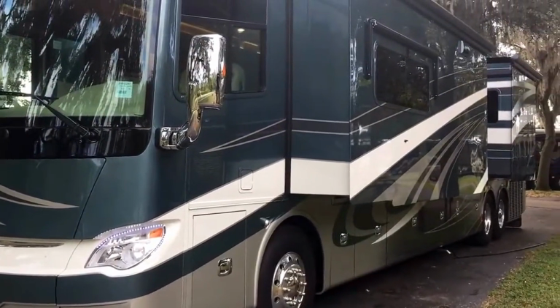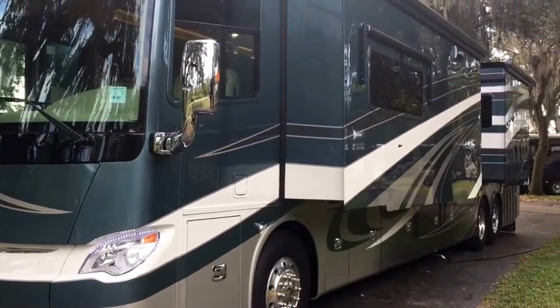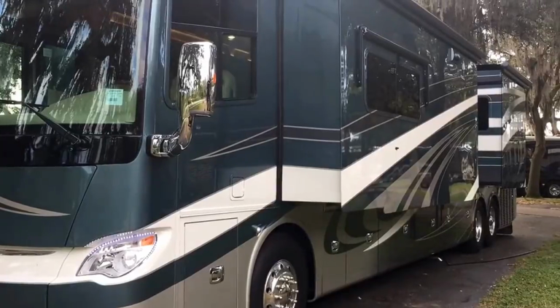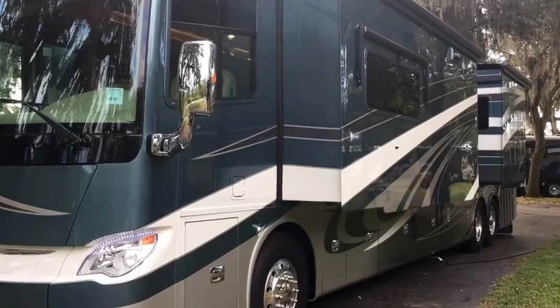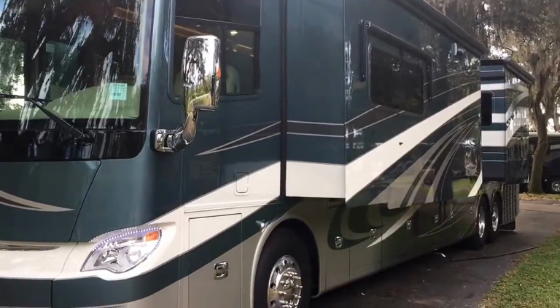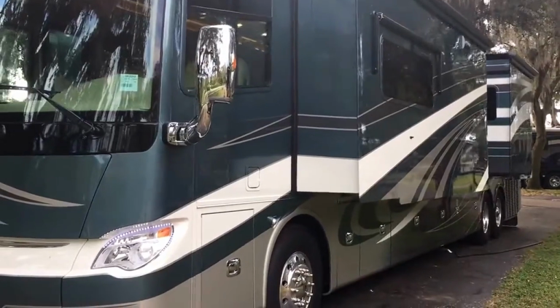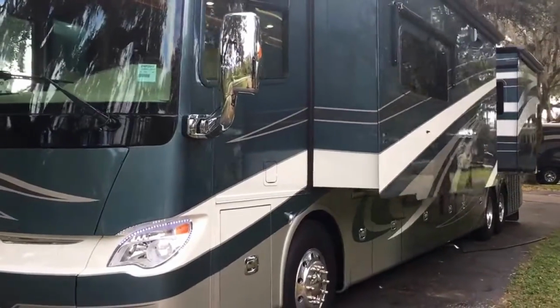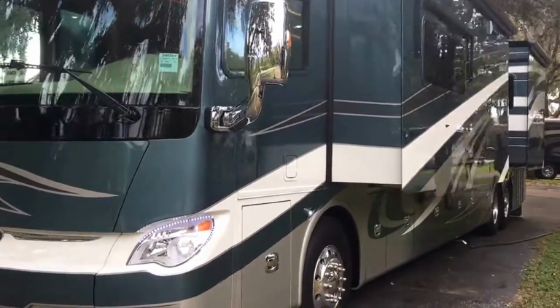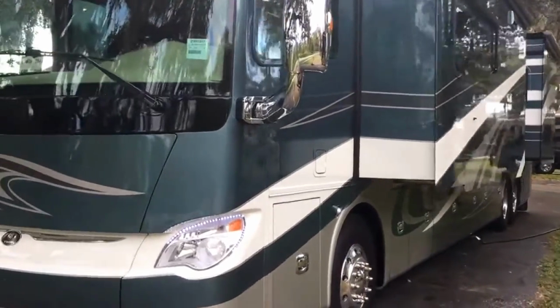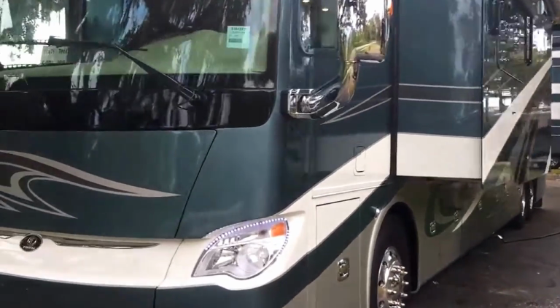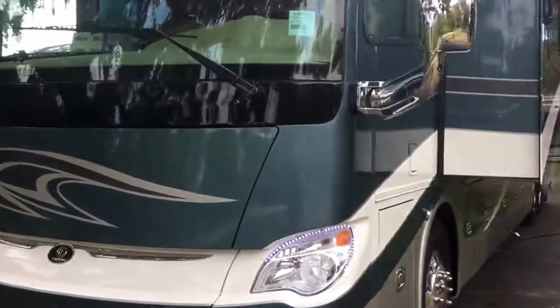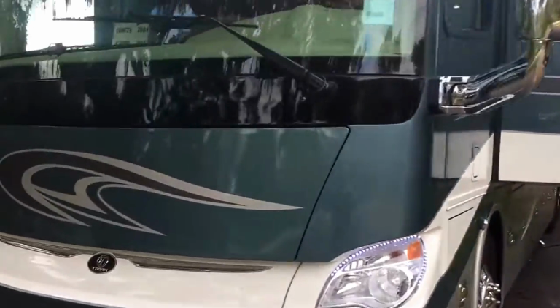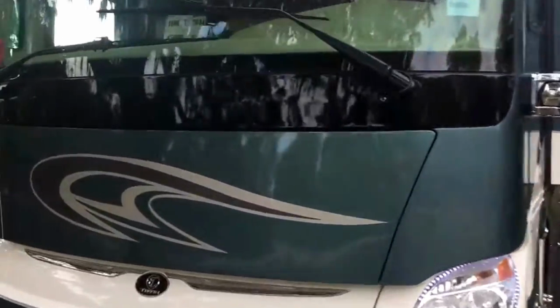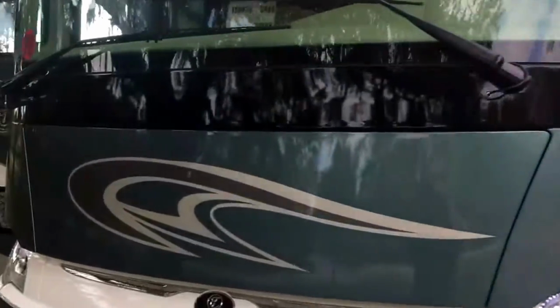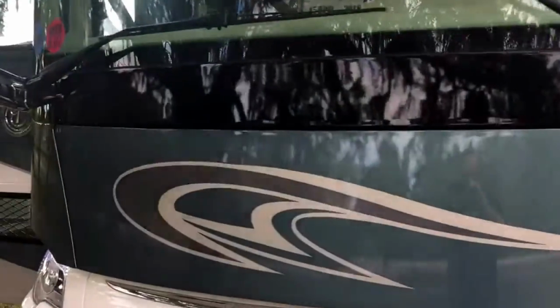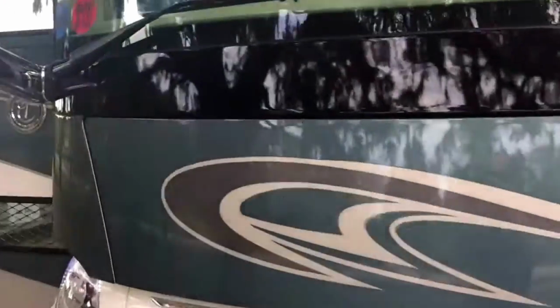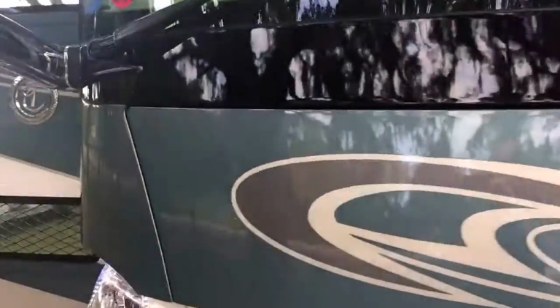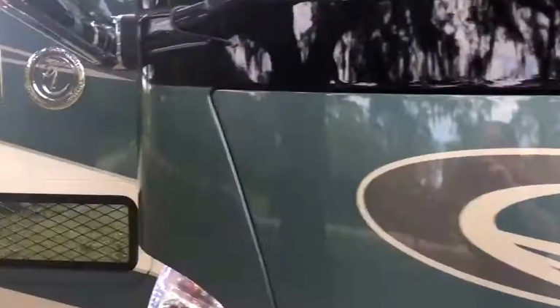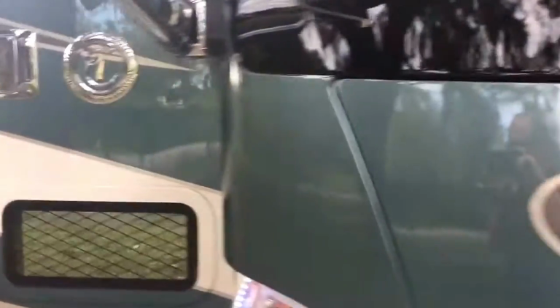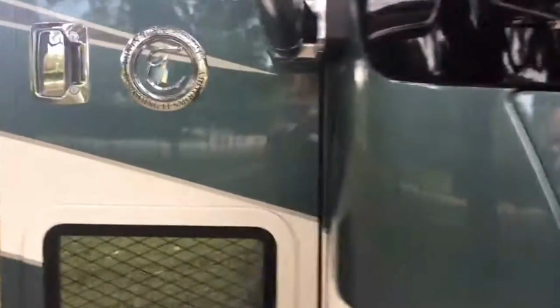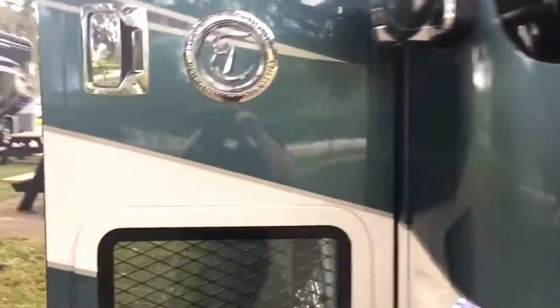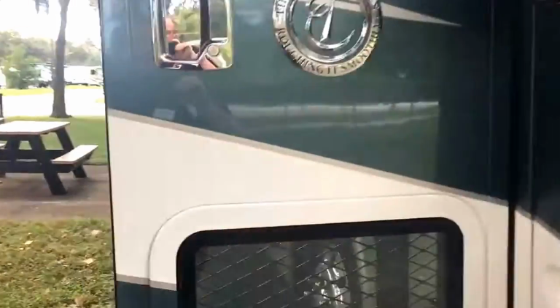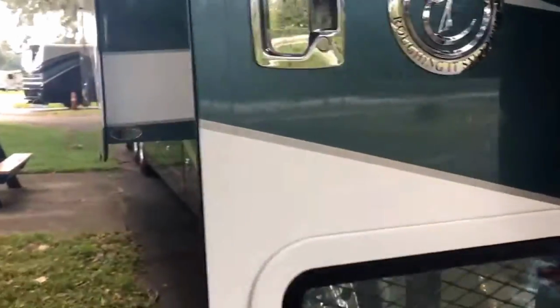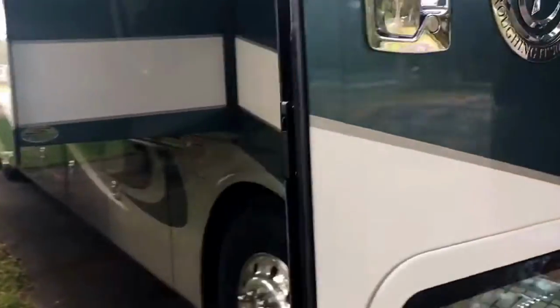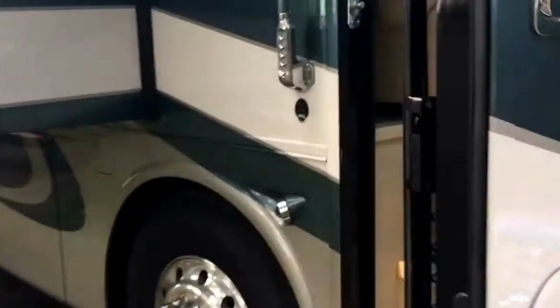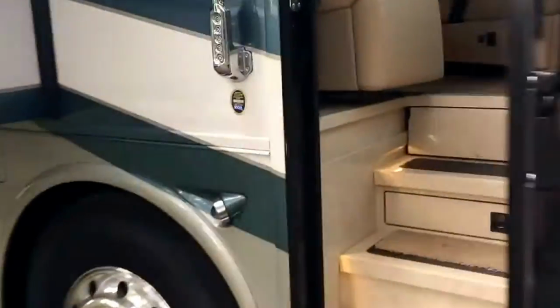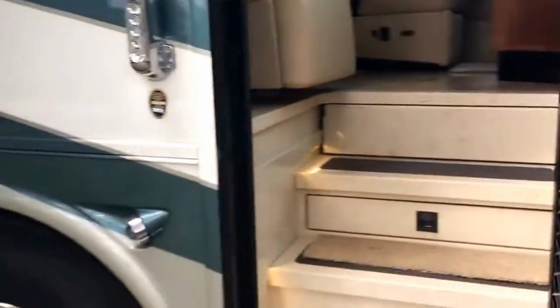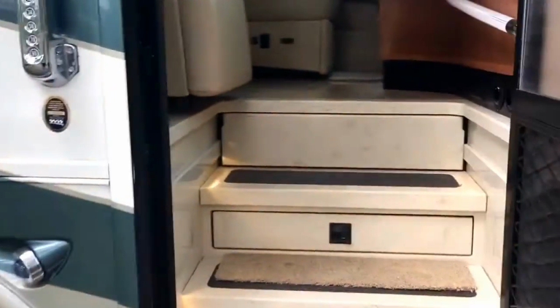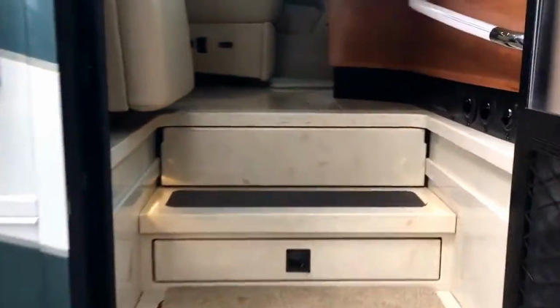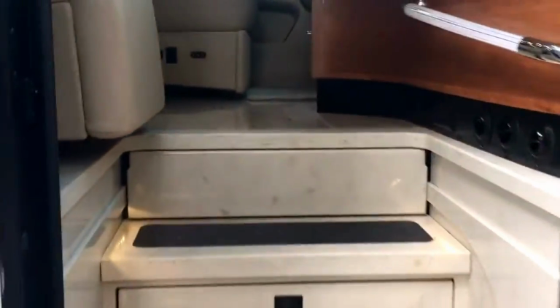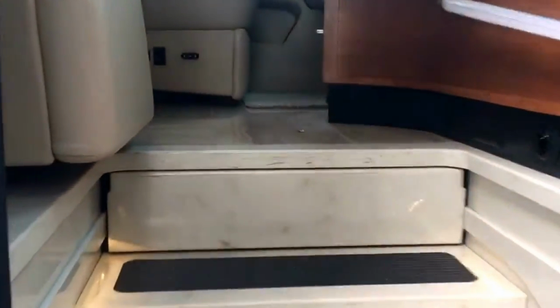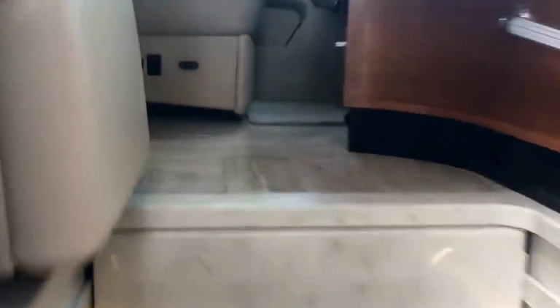This is the crème de la crème of the Tiffin line with that 605, and this one also features theater seating, so I'll give you an idea — you've seen the other one, now you see this one.